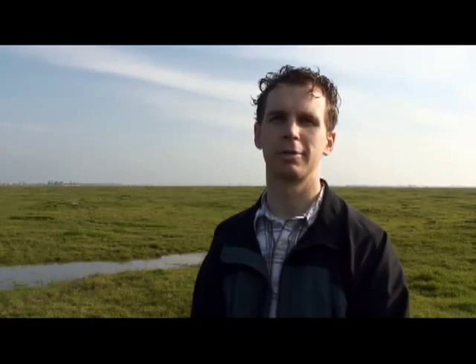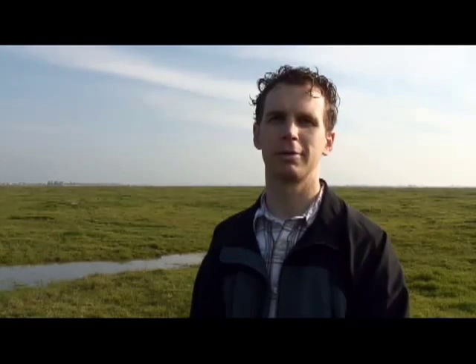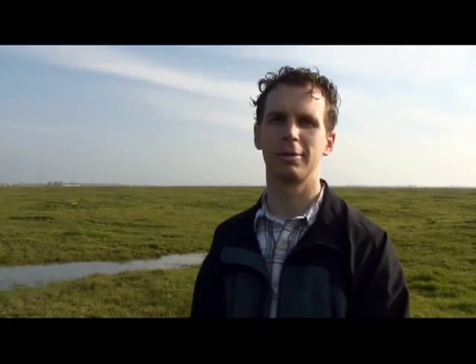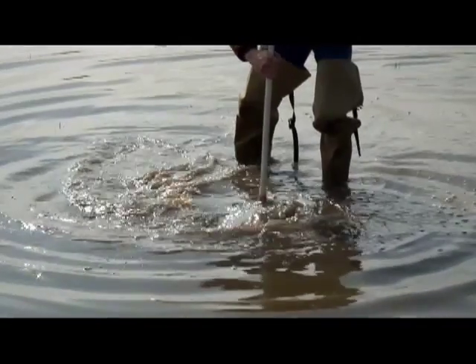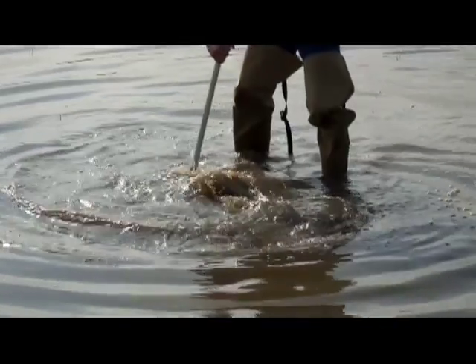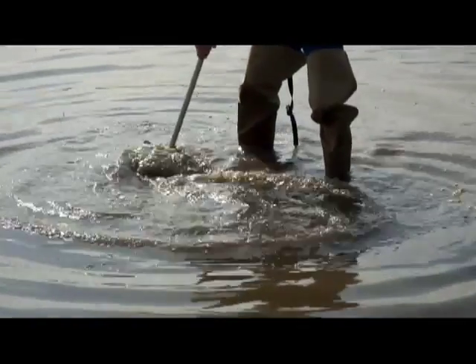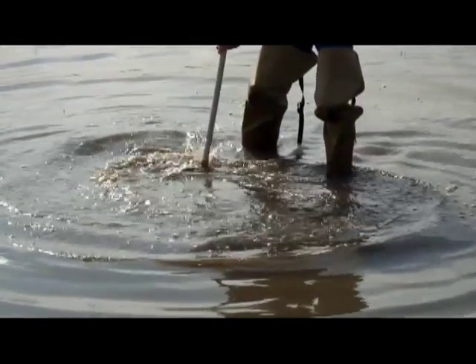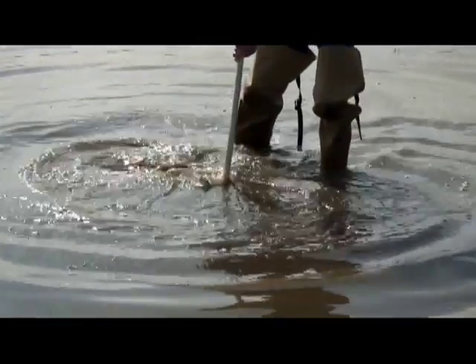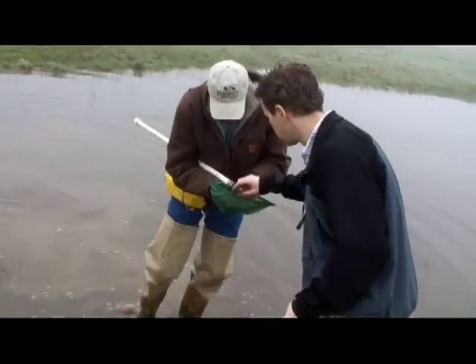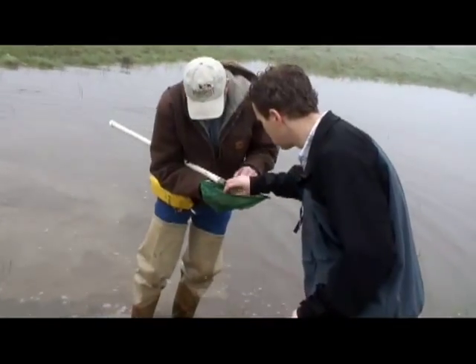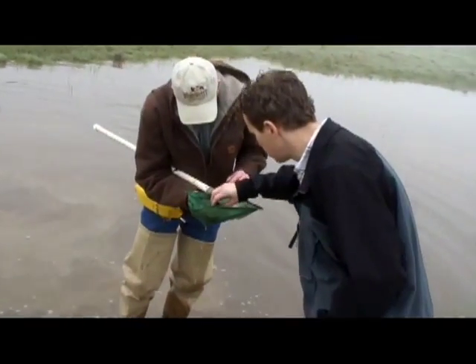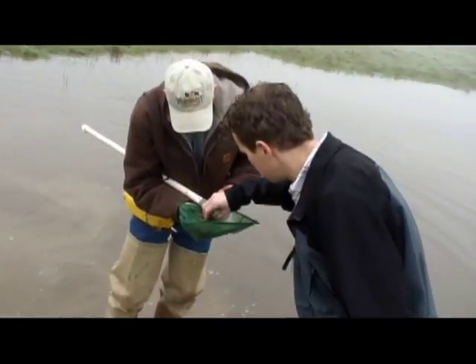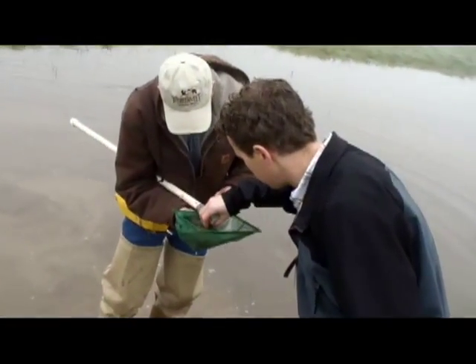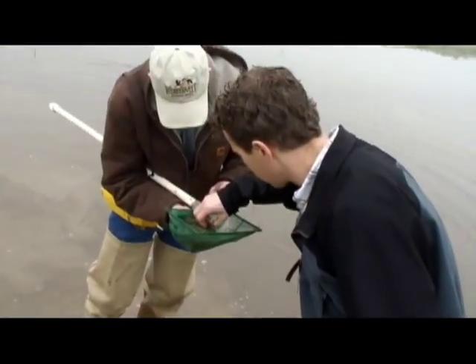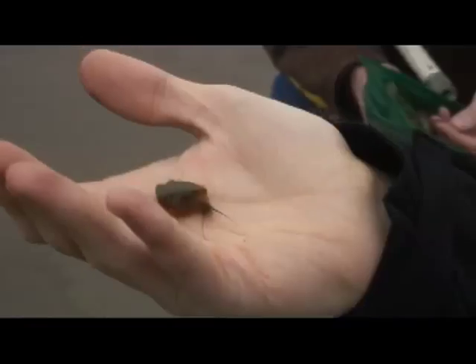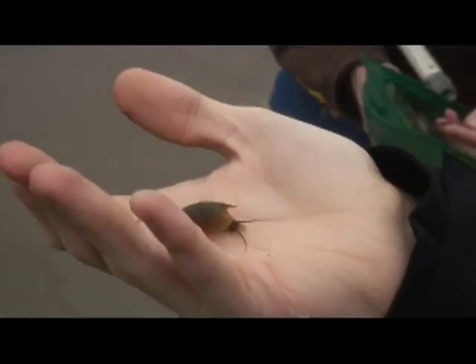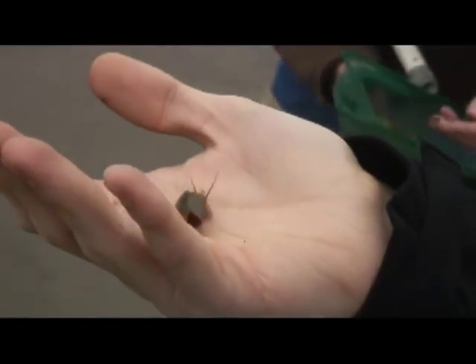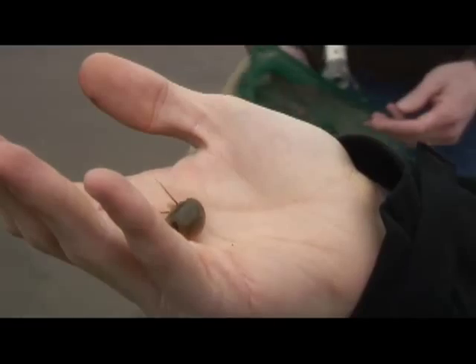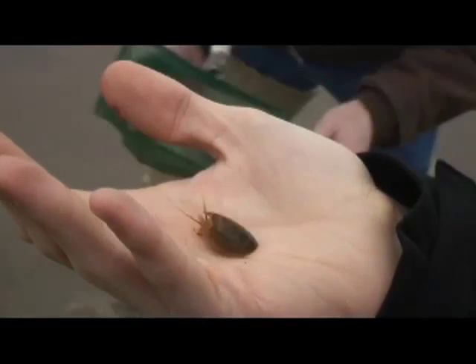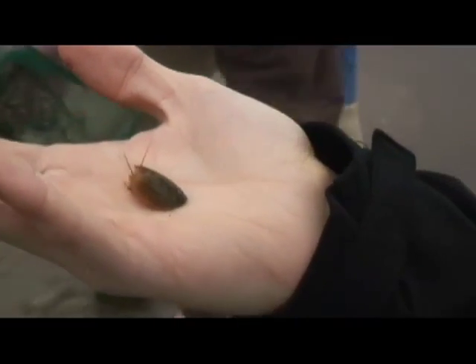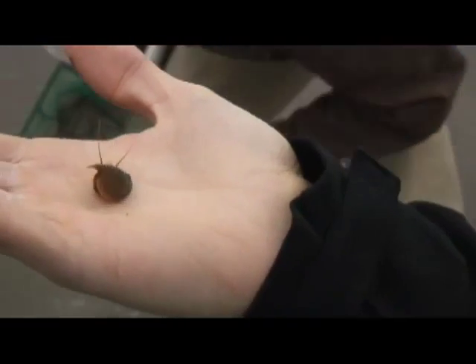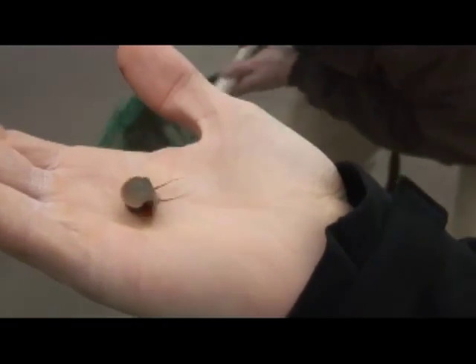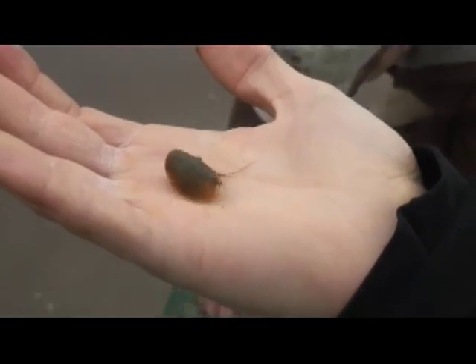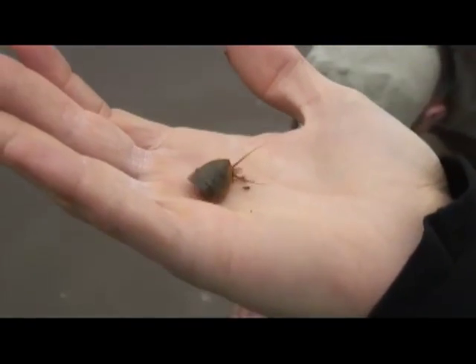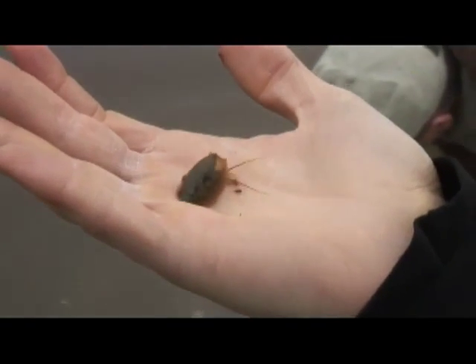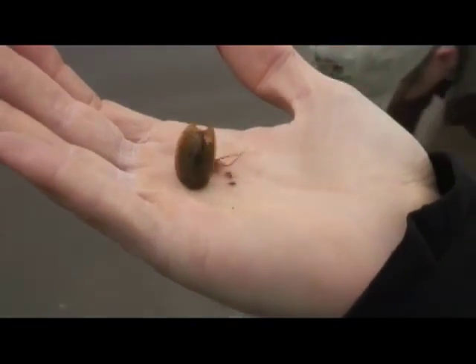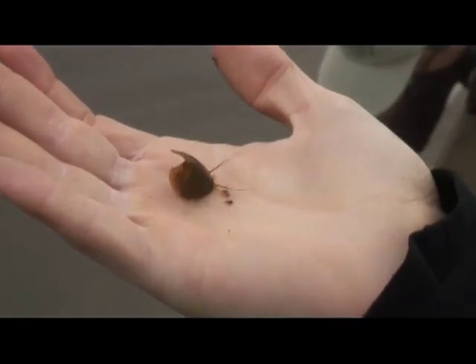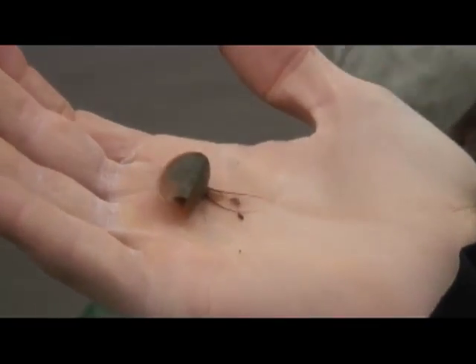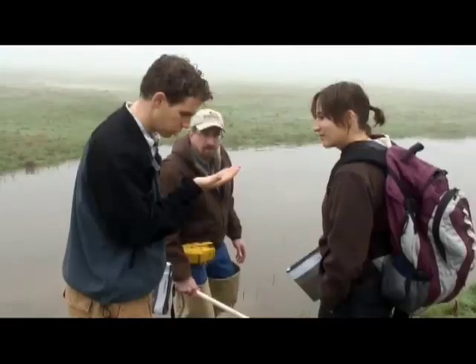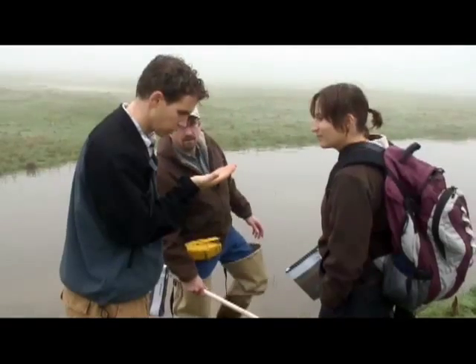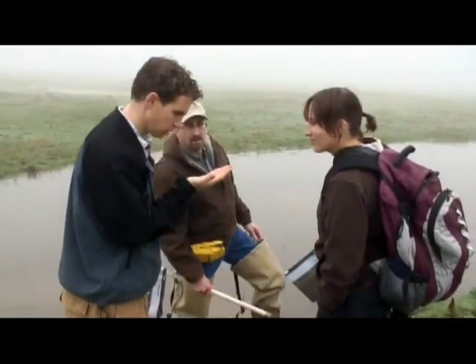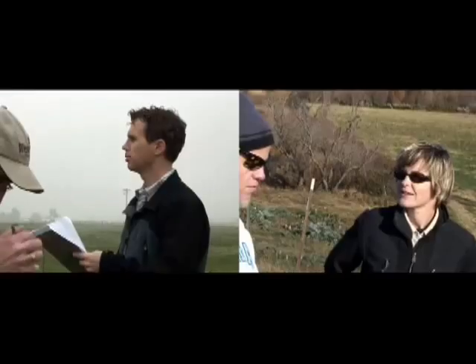Water isn't the only thing being protected. This is a big gravid female. So here's a tadpole shrimp. This is an endangered species. These things are like little dinosaurs.